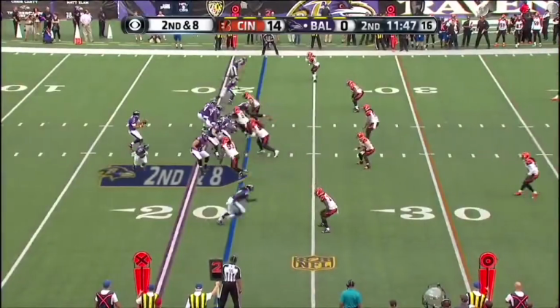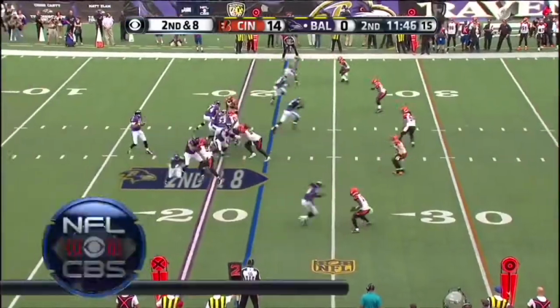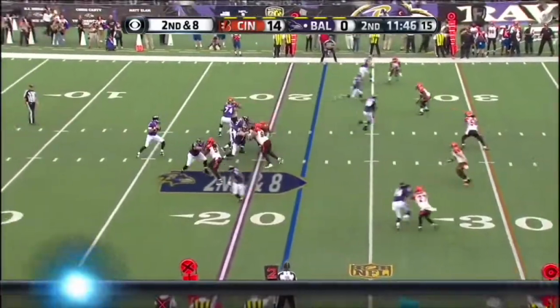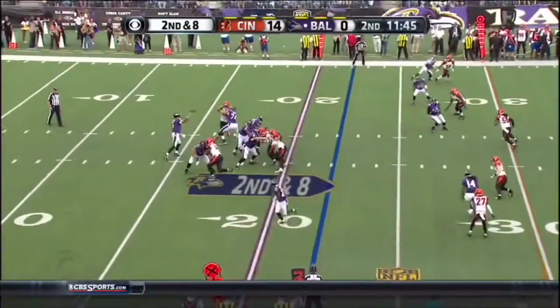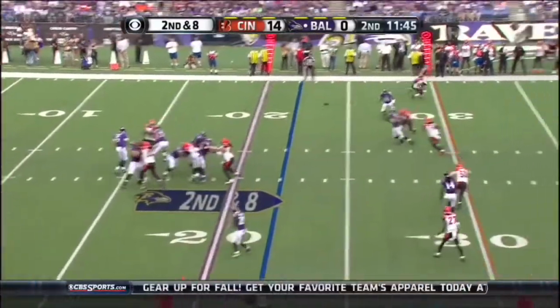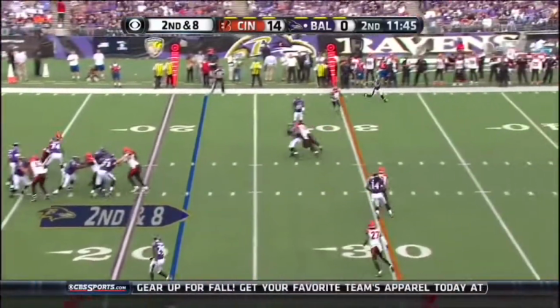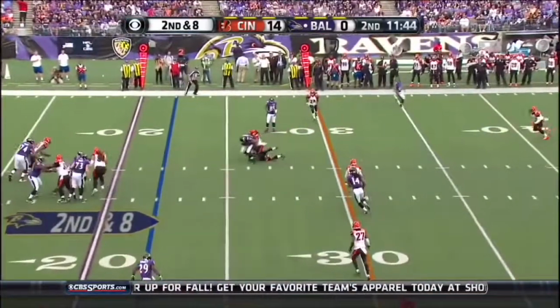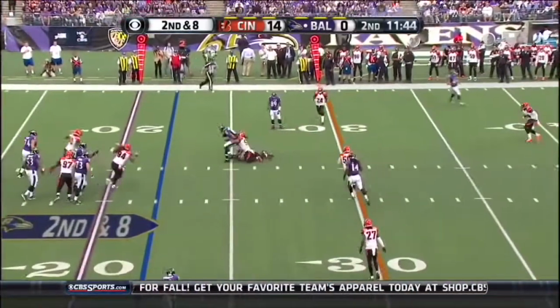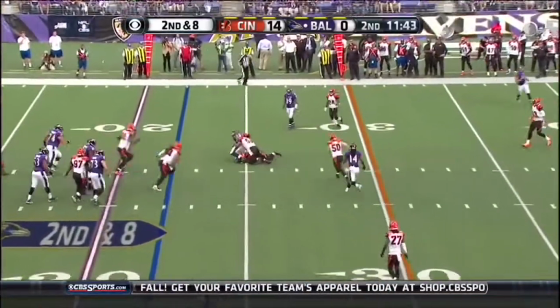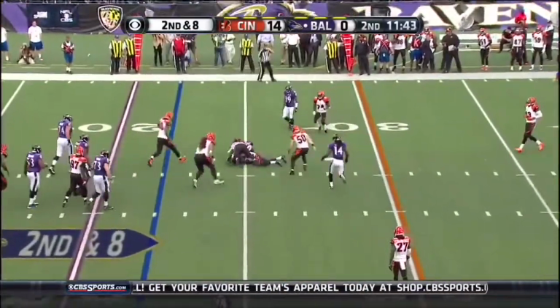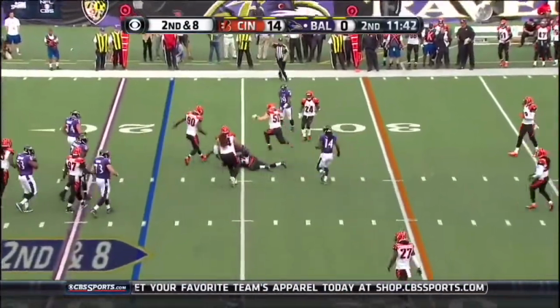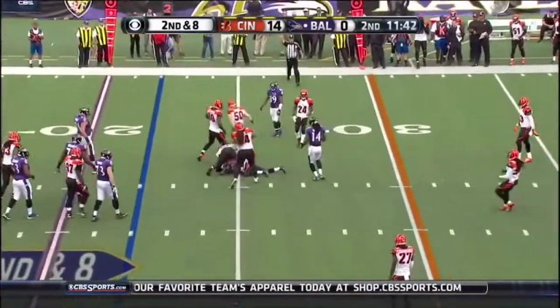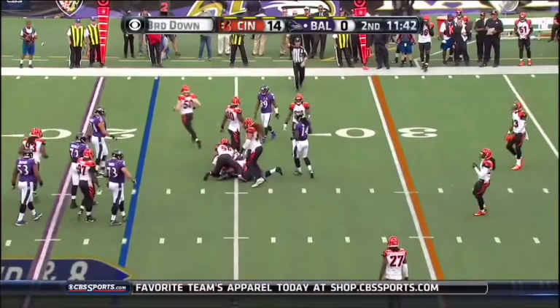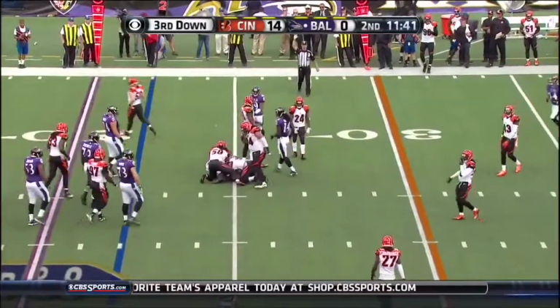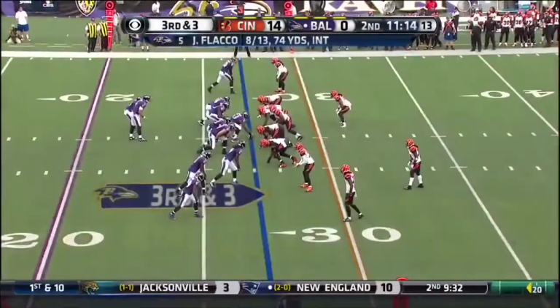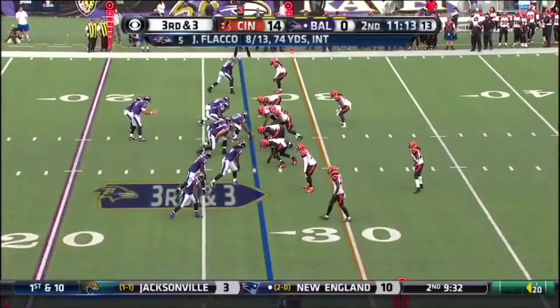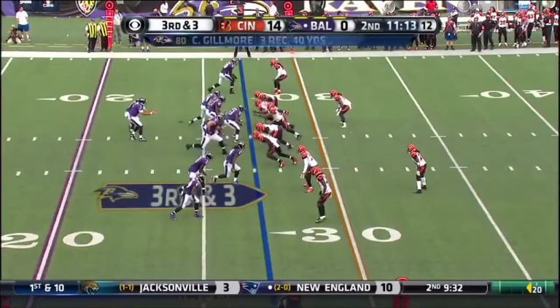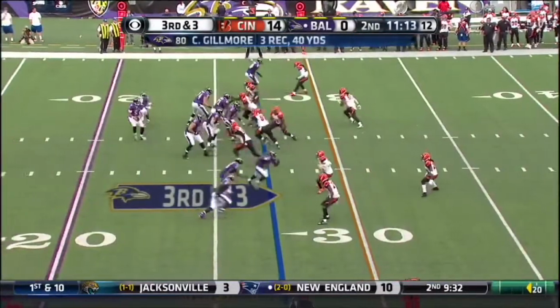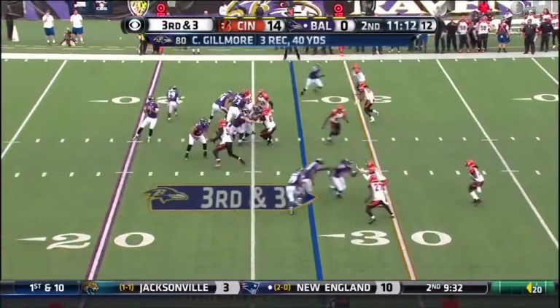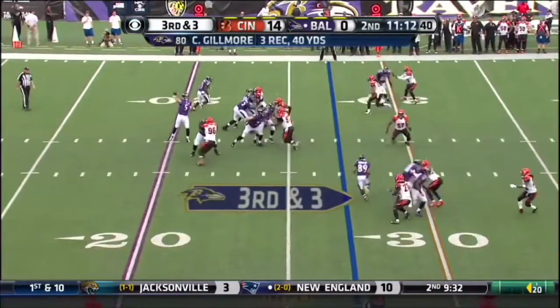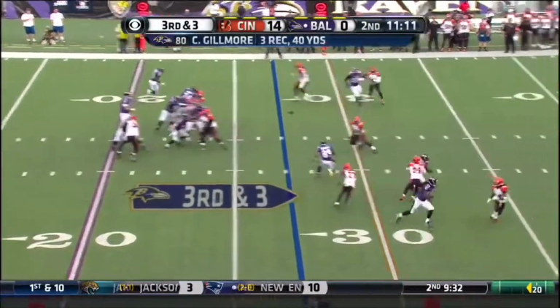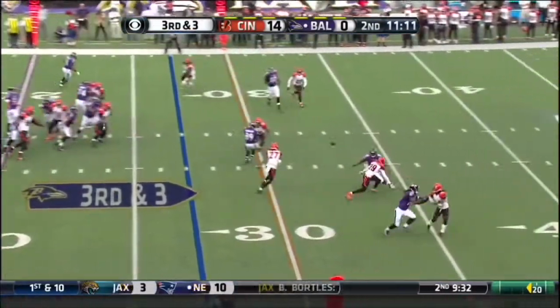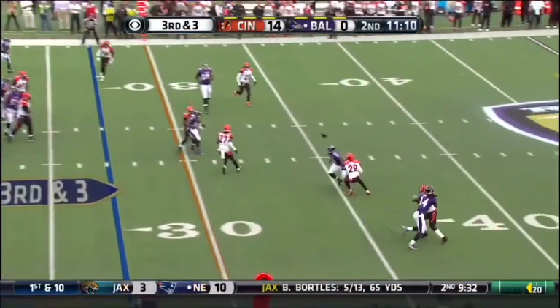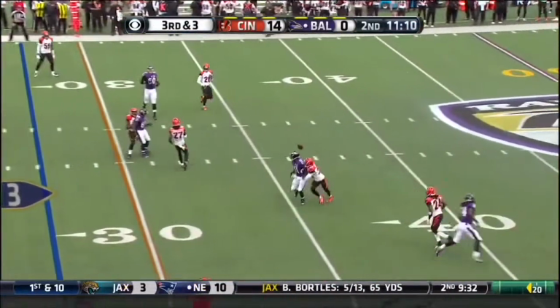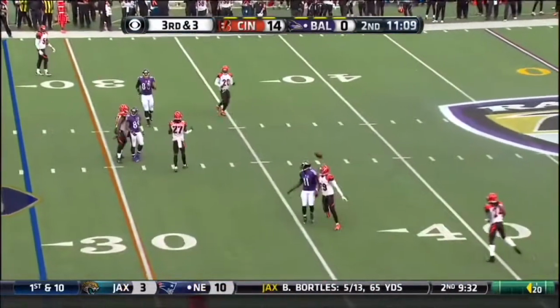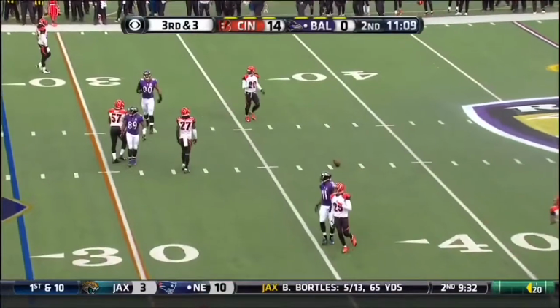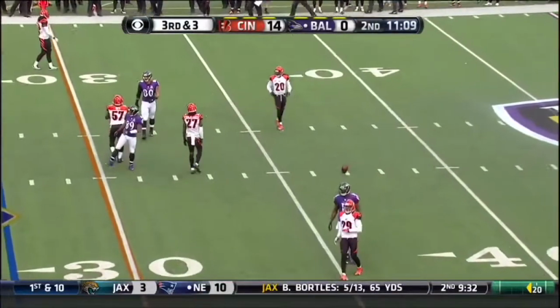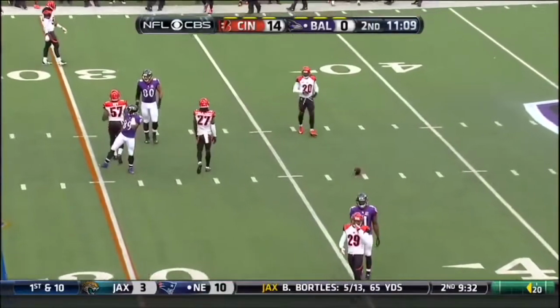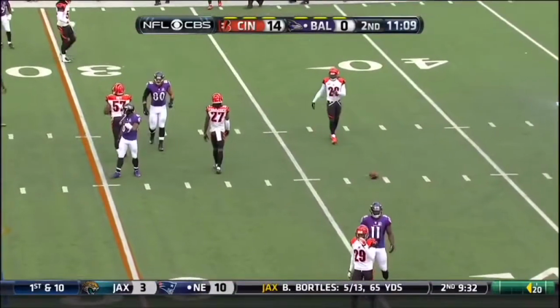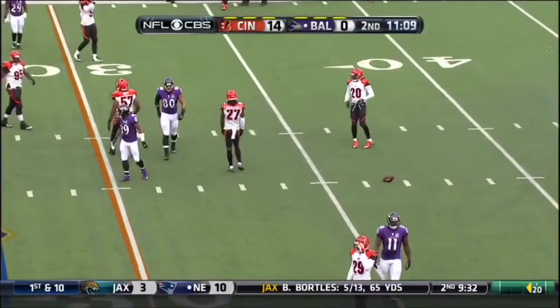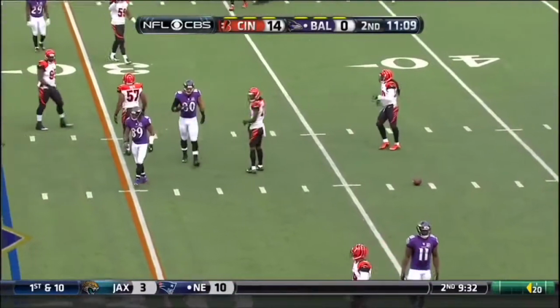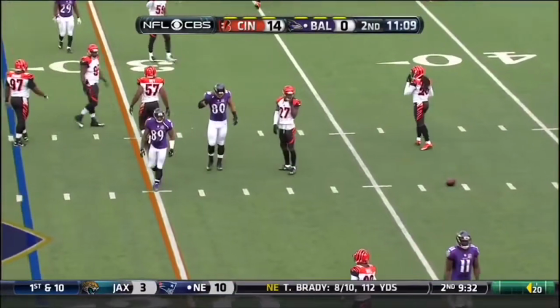For second down and eight, Flacco's pass caught by Gilmore at the 25-yard line. Third and three and that pass is incomplete. It was thrown behind Steve Smith.